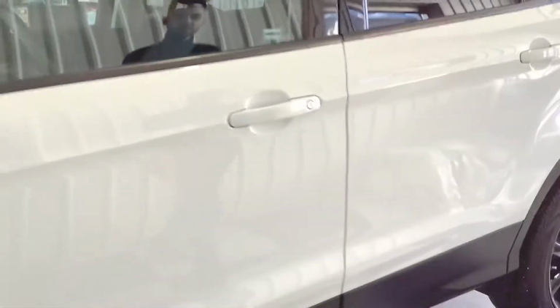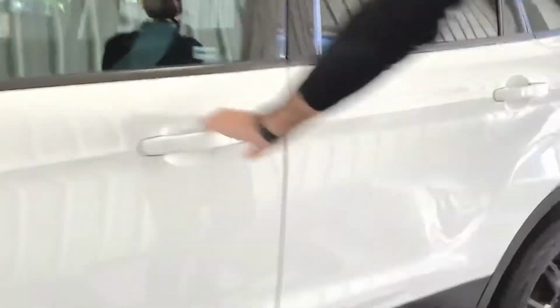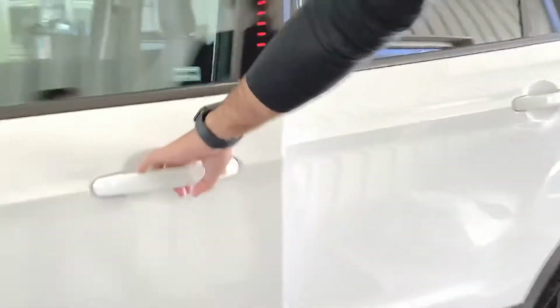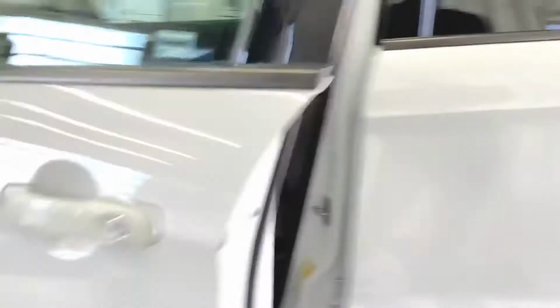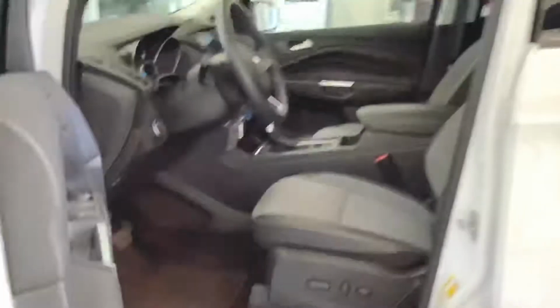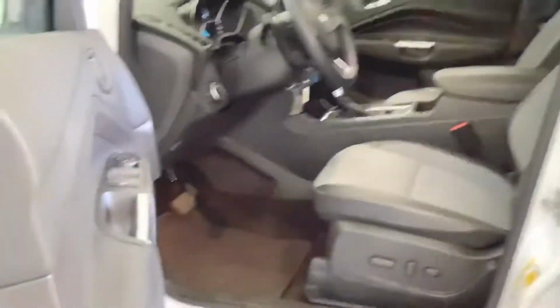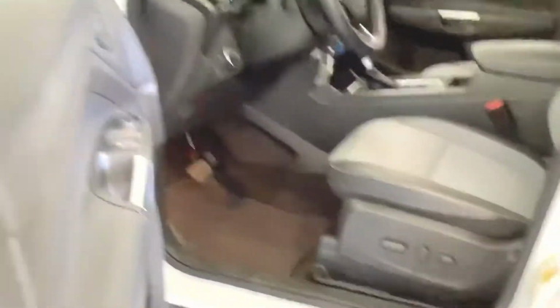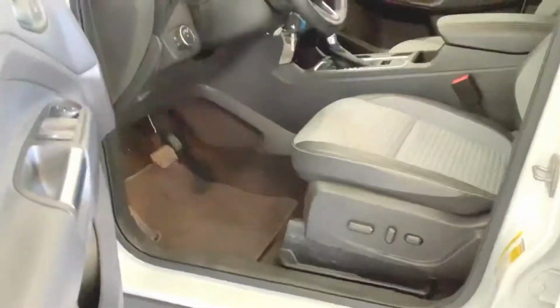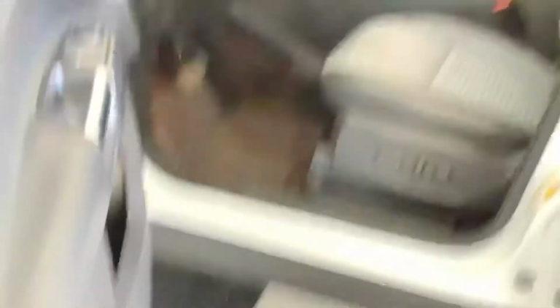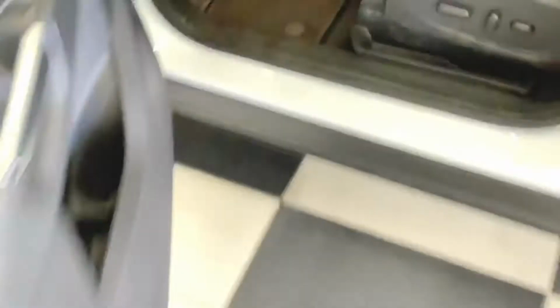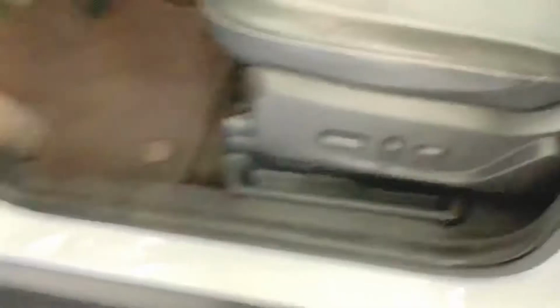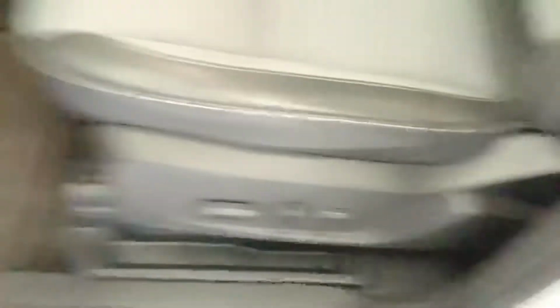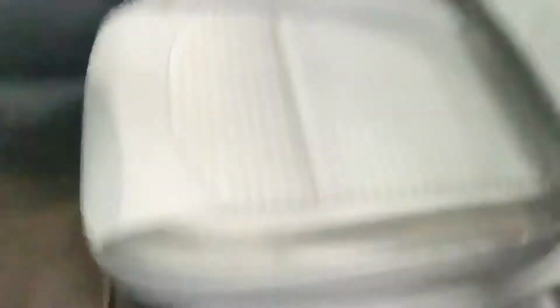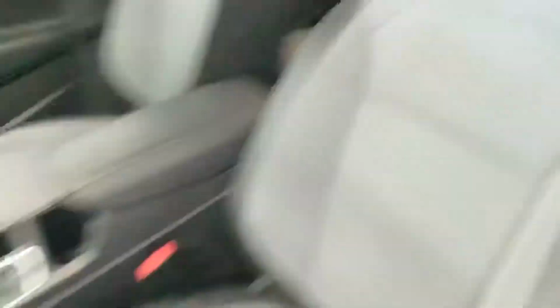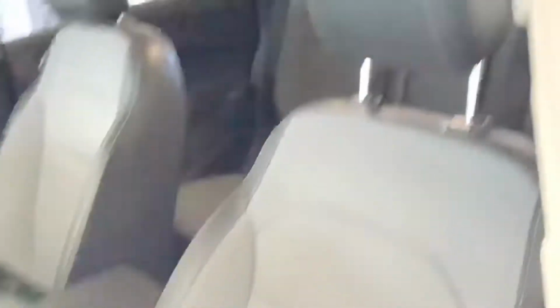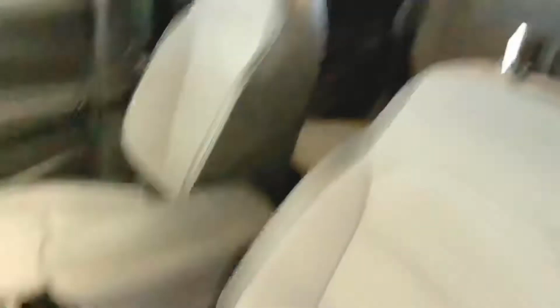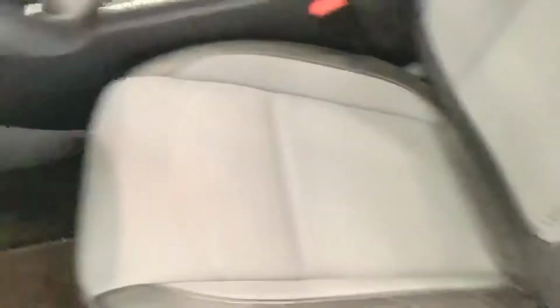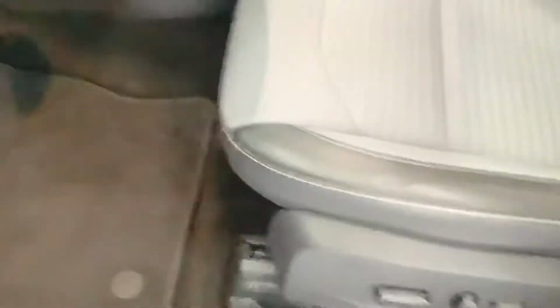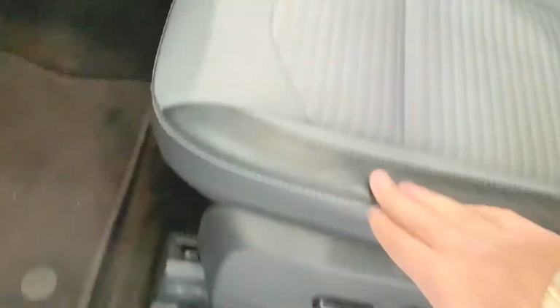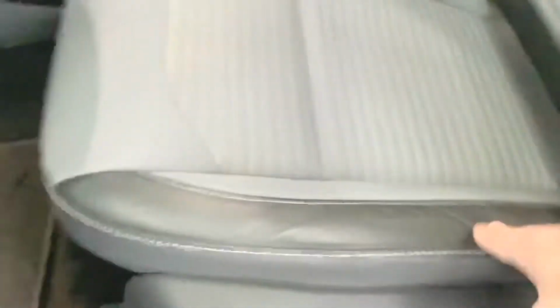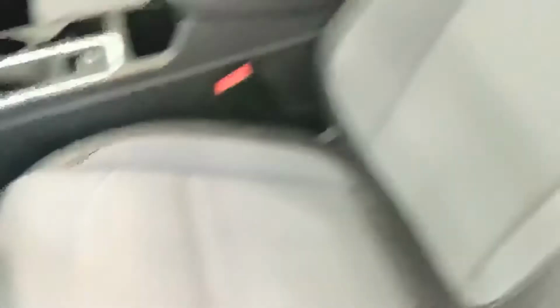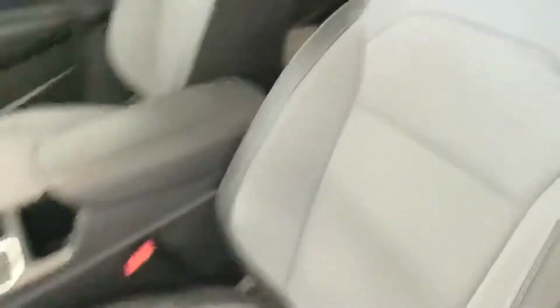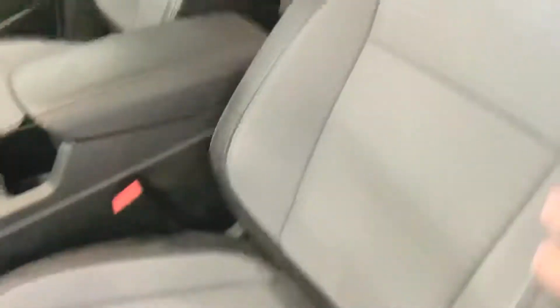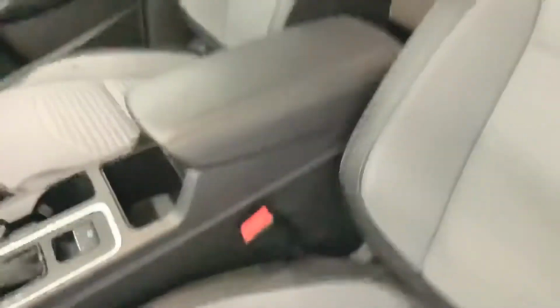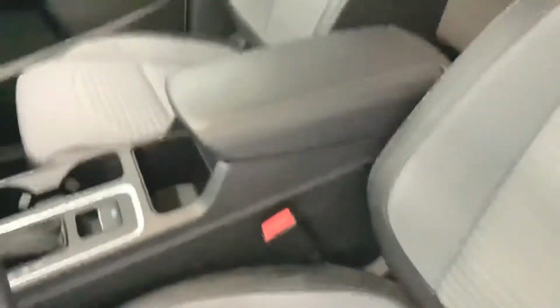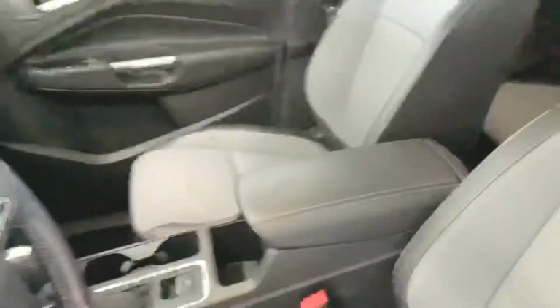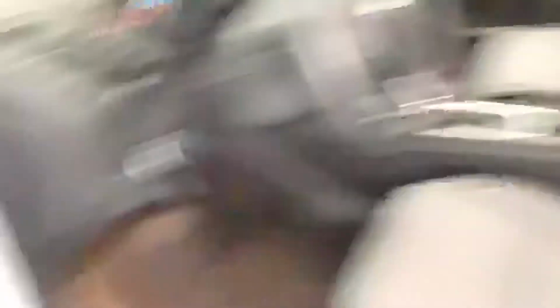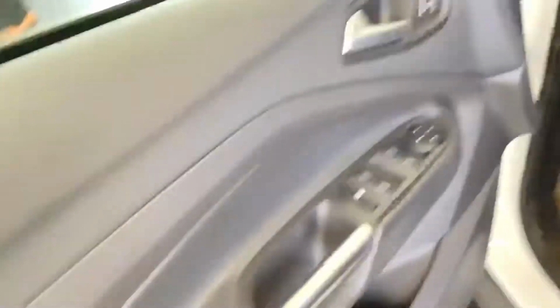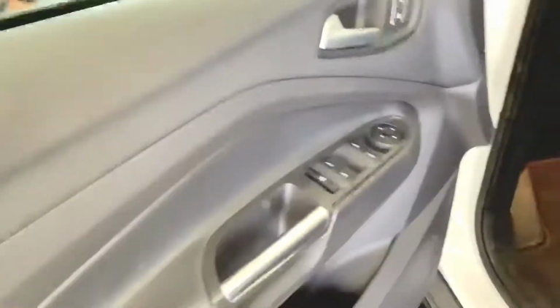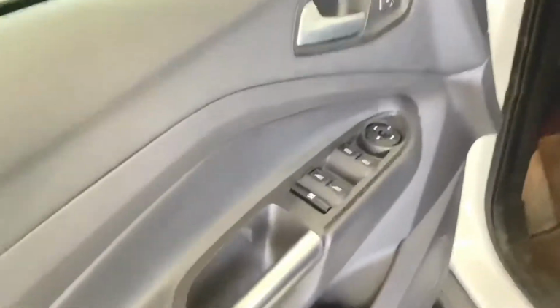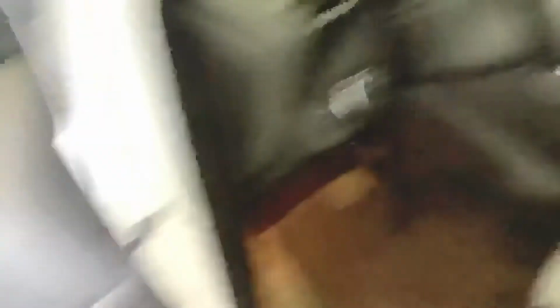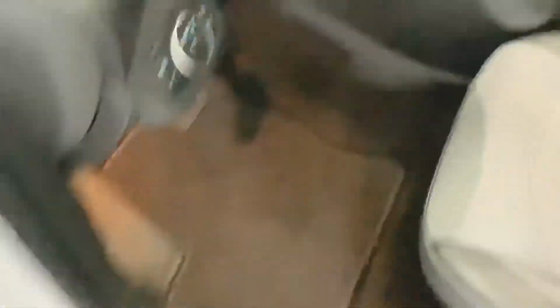Coming over to the interior, this one does have powered seats — two-toned seats with grey and black leather. The grey has kind of a cloth feeling. It also has powered locks and mirrors.